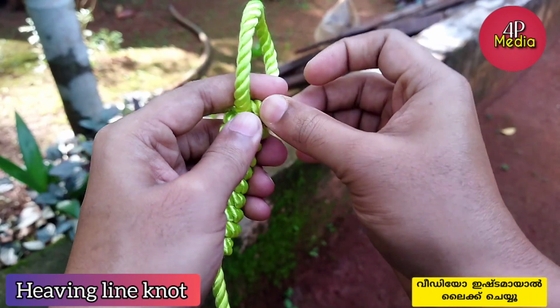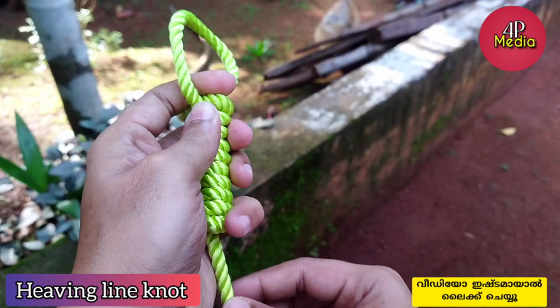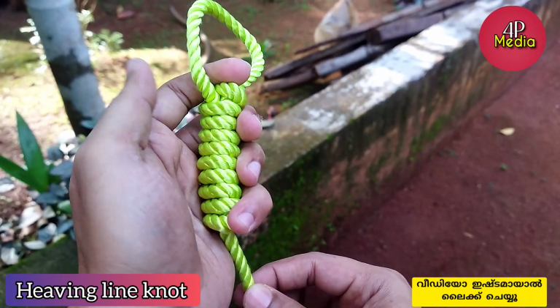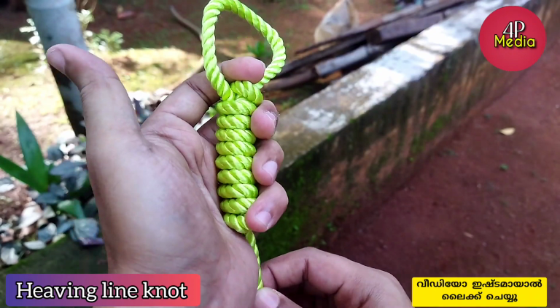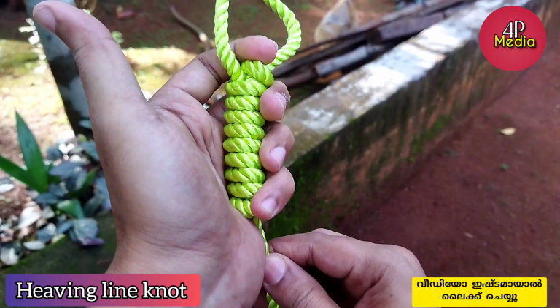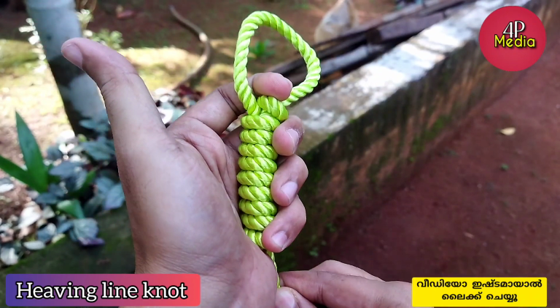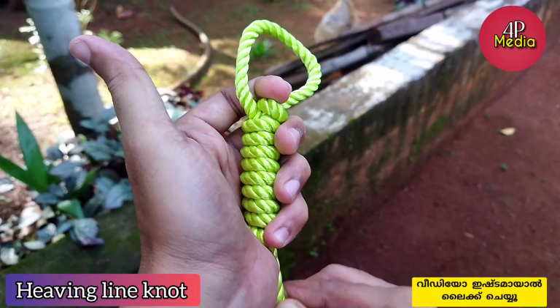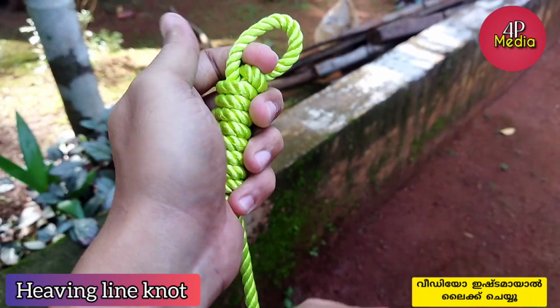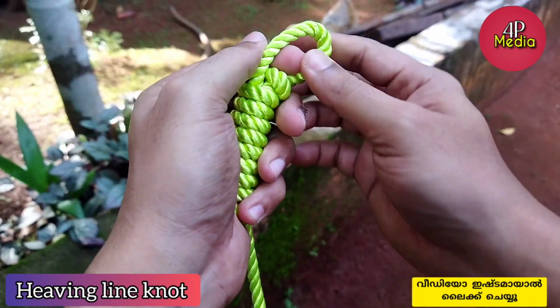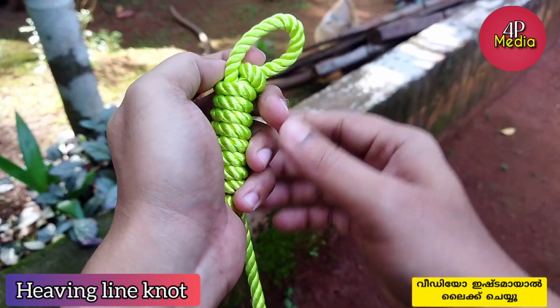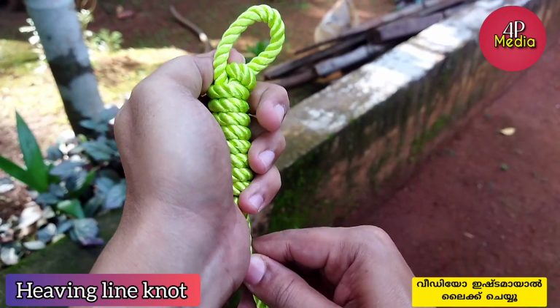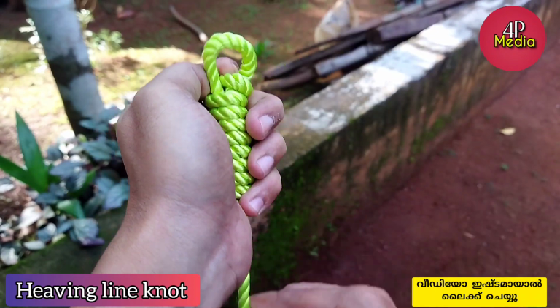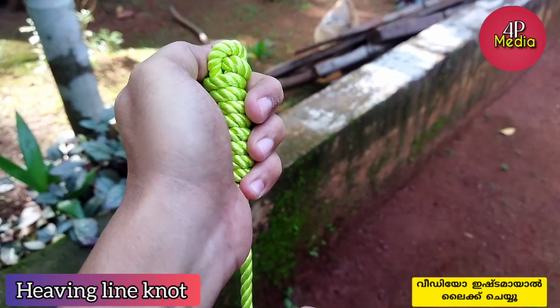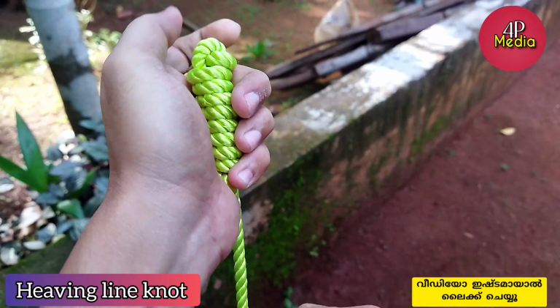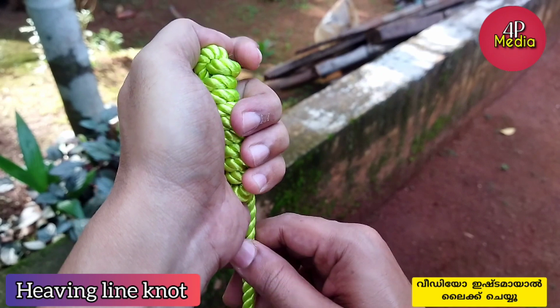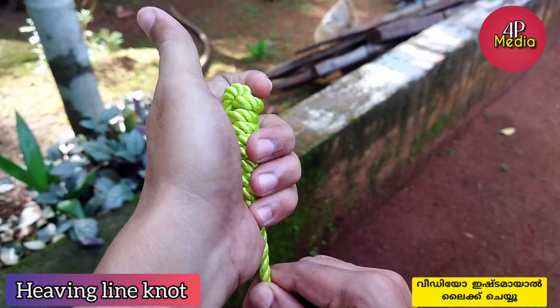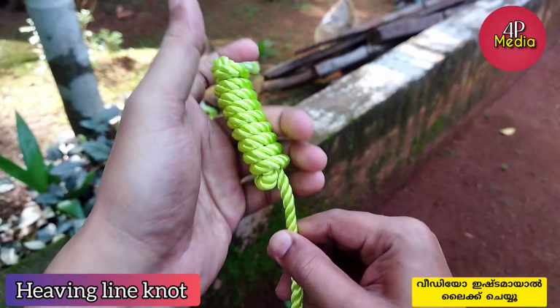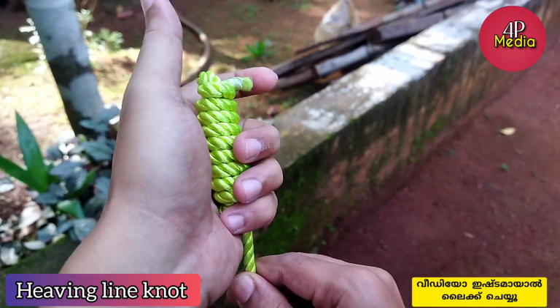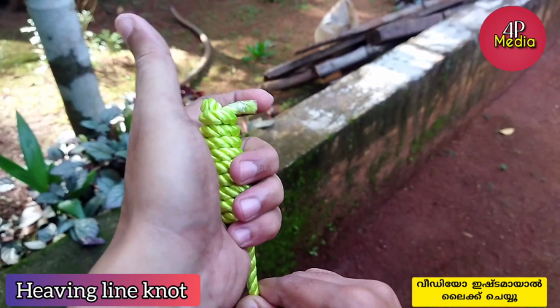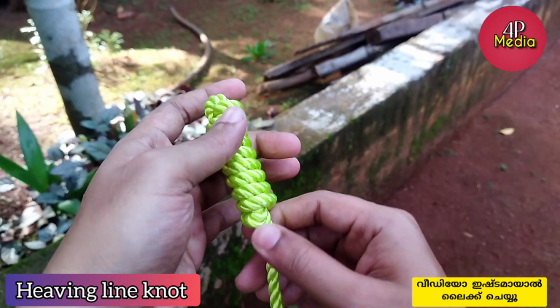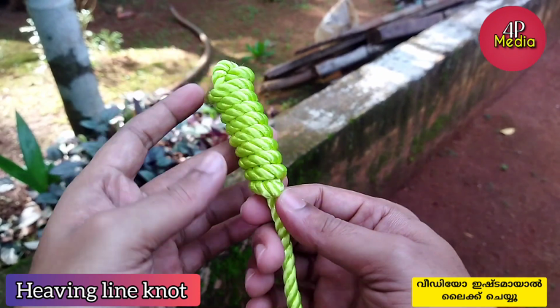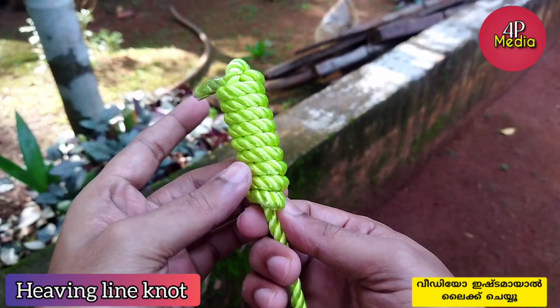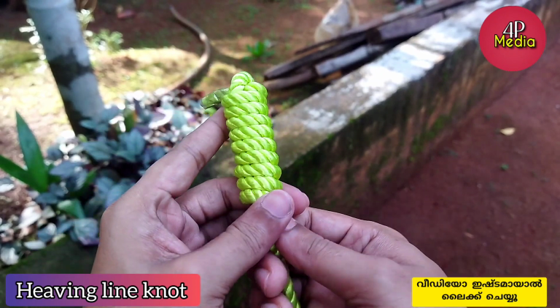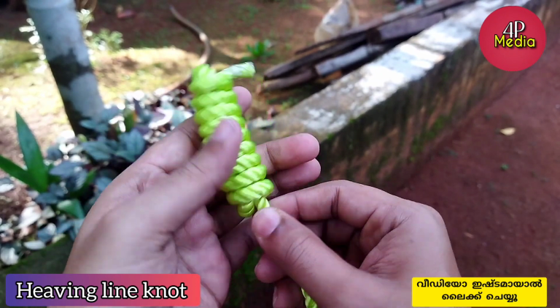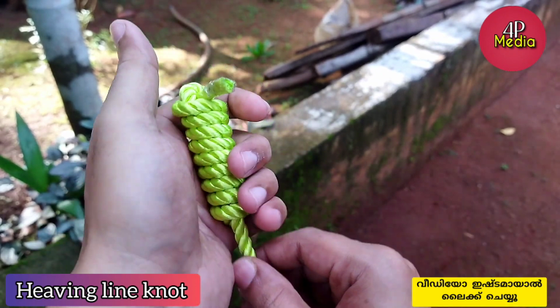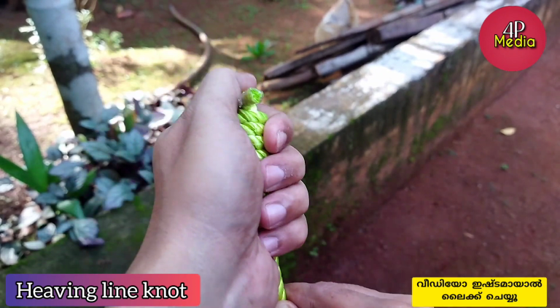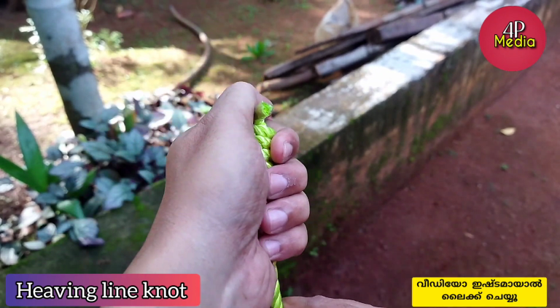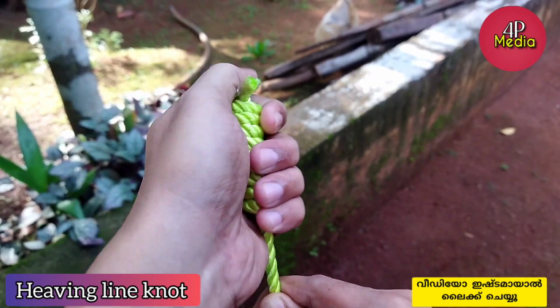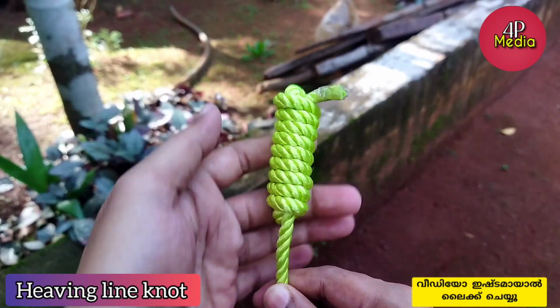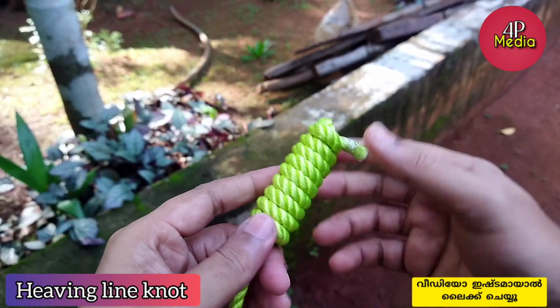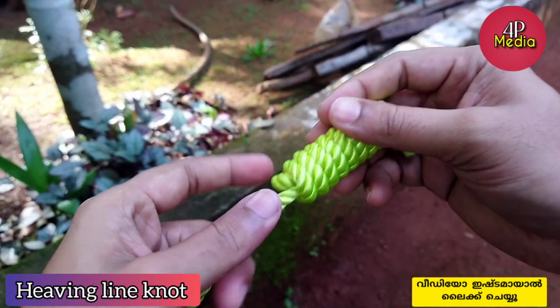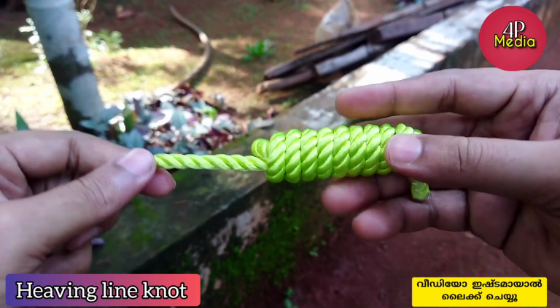I'll show you in the video. You can see the camera on the camera. I'll show you in the video. I'll show you how you're doing. Then I'll show you how you're doing.